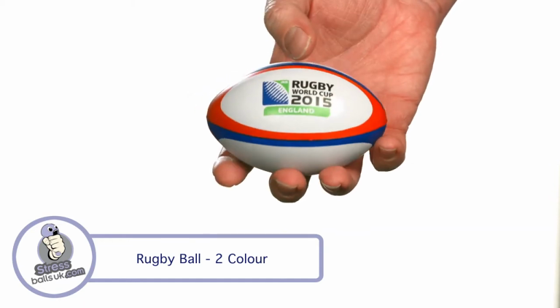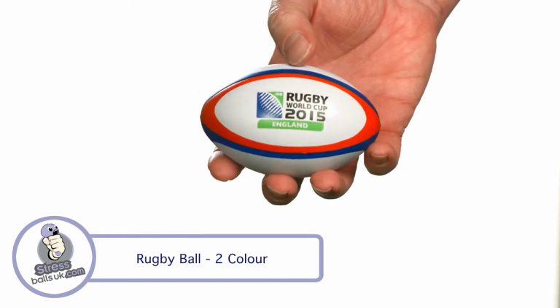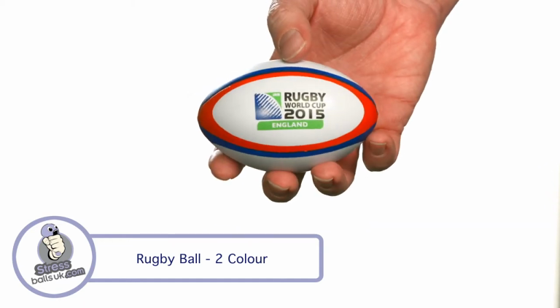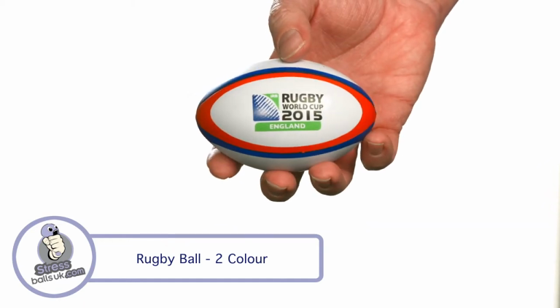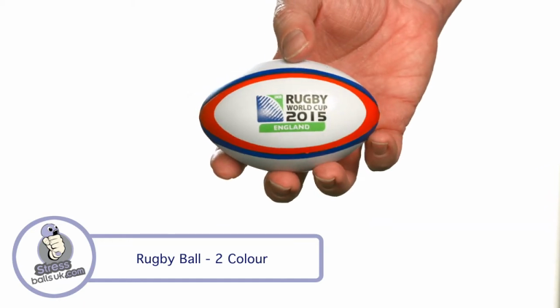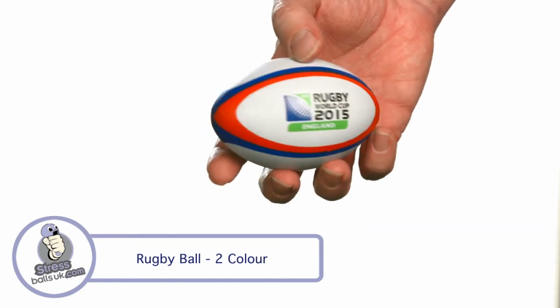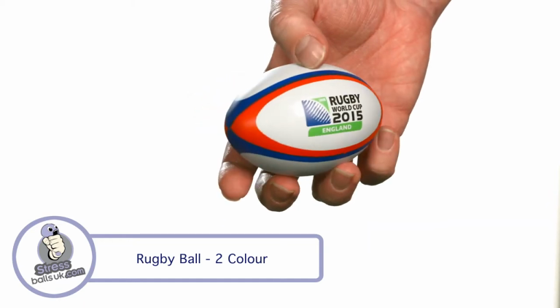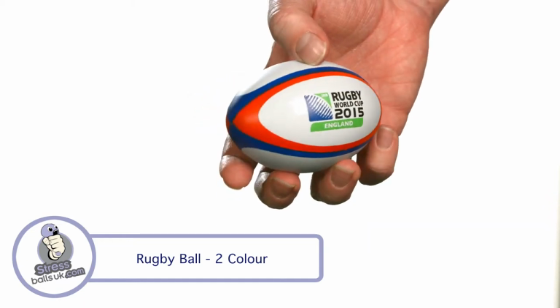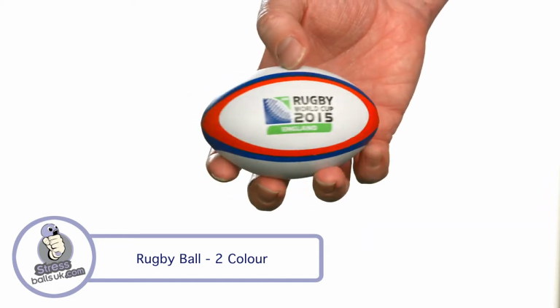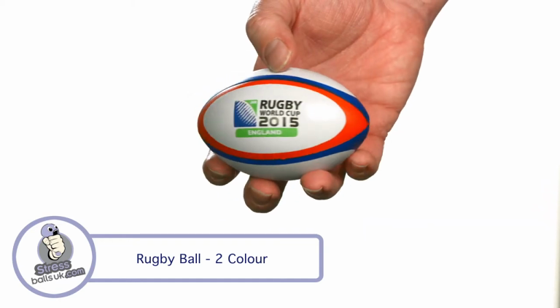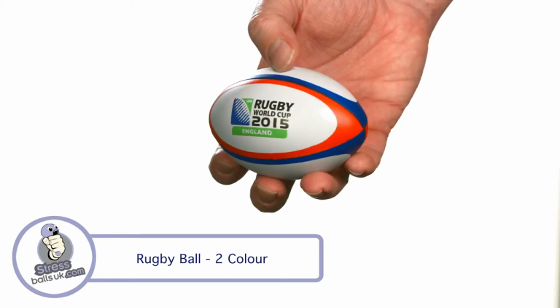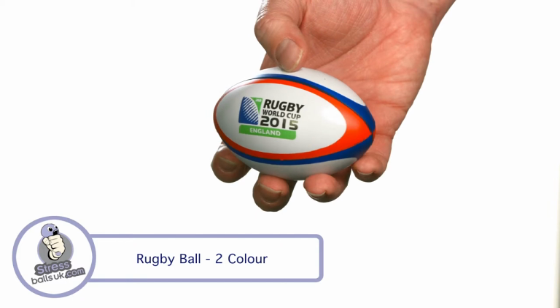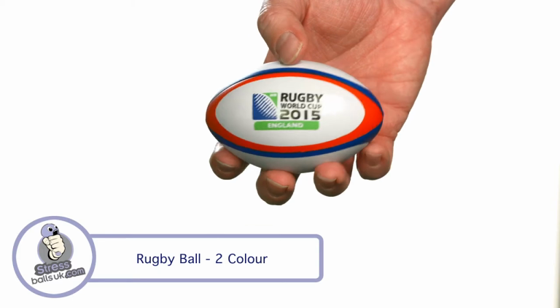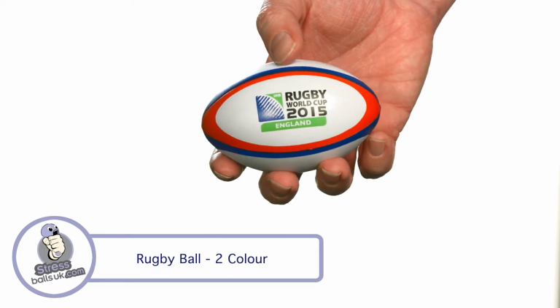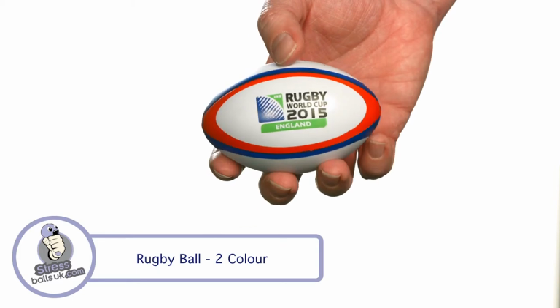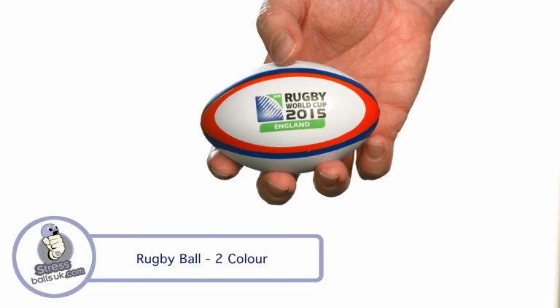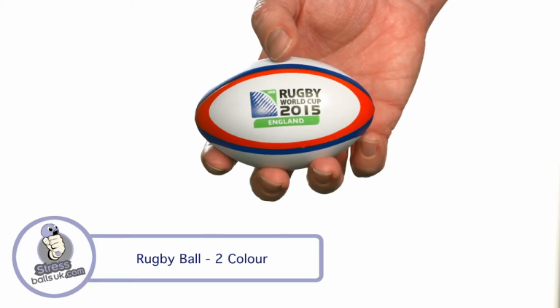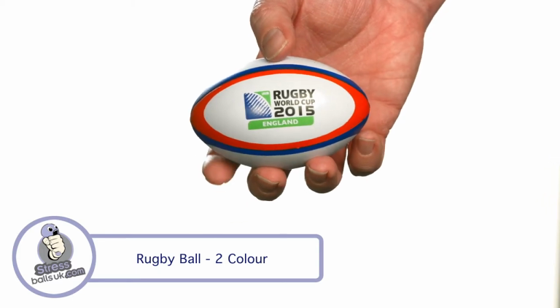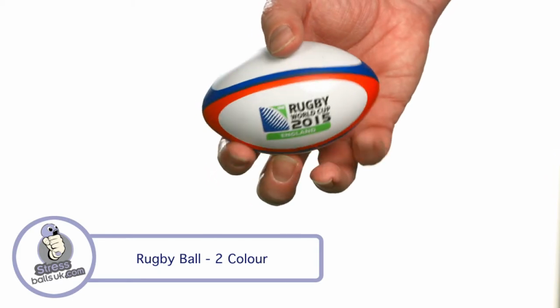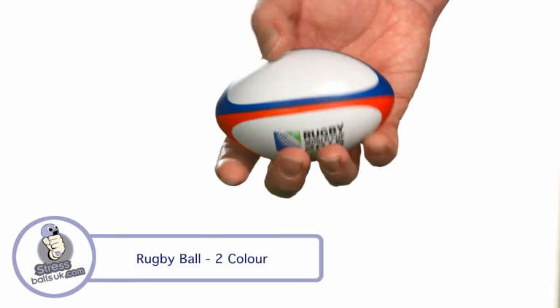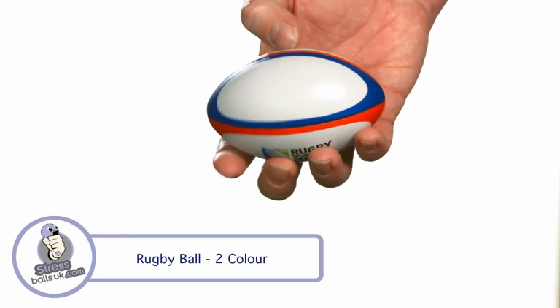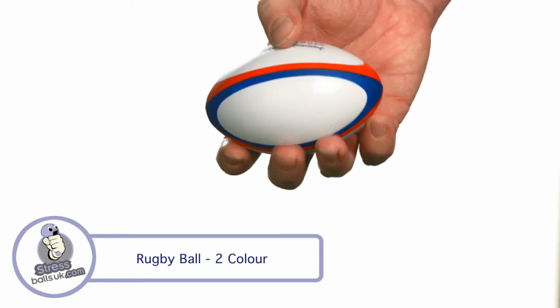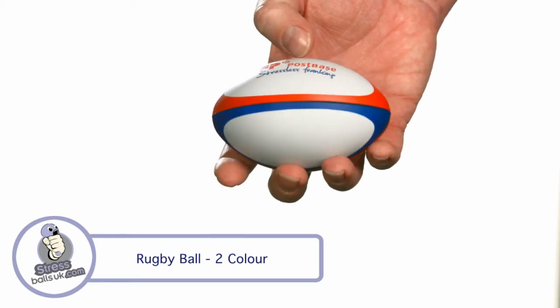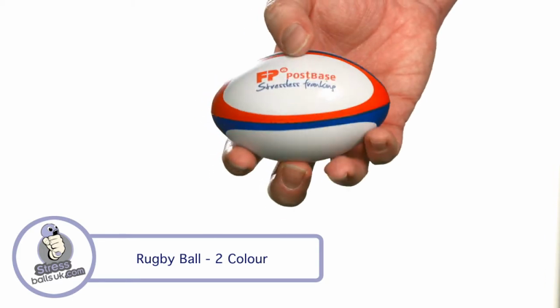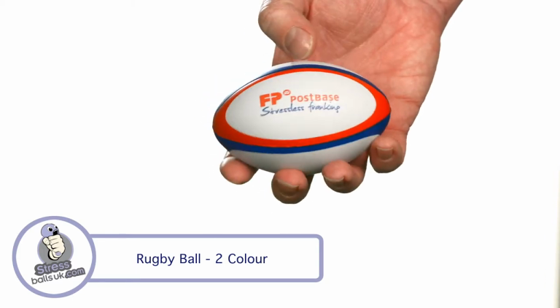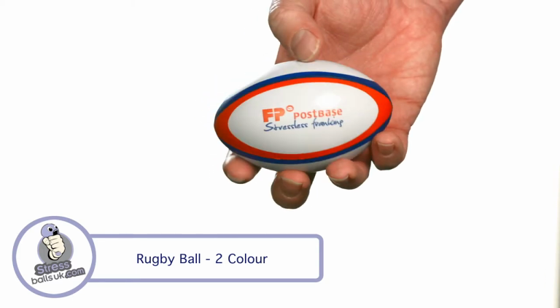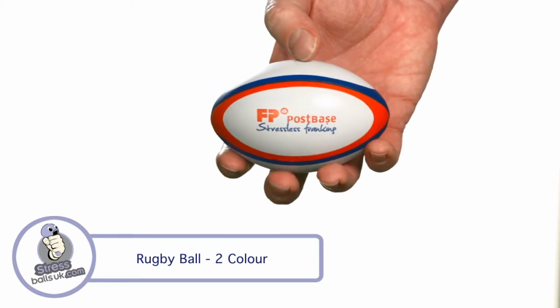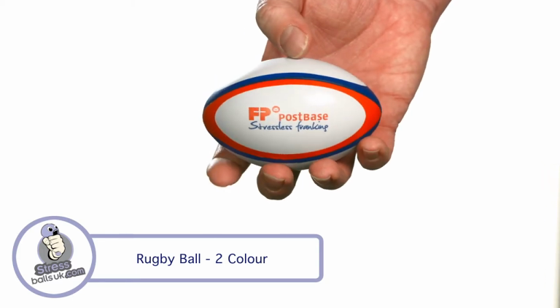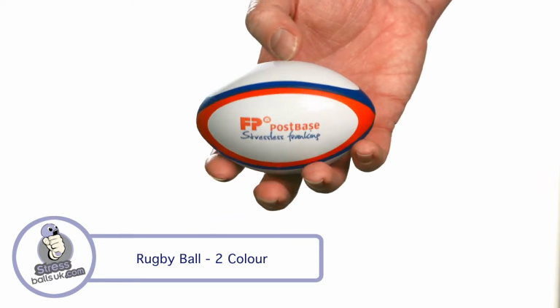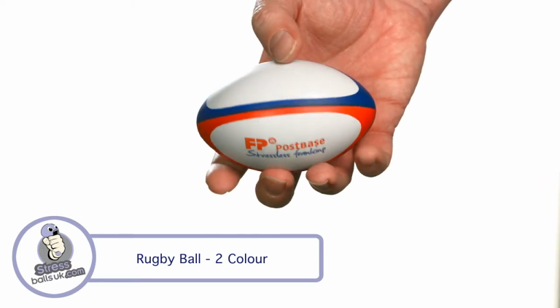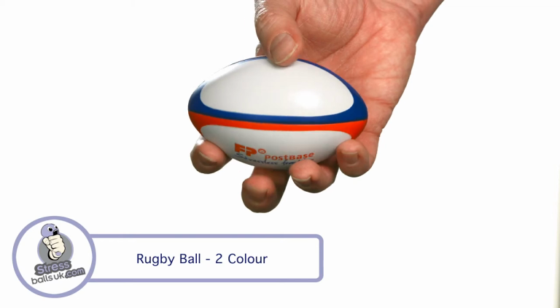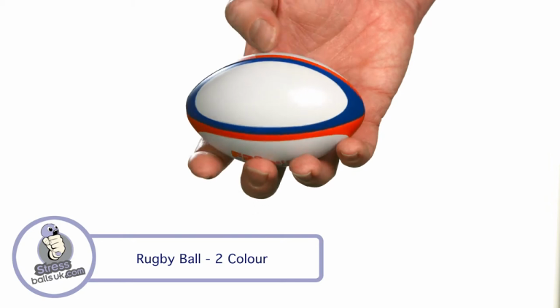It's an authentic rugby ball shape, comes in a range of colours and has a good printable area for your branding. It's perfect for promoting rugby clubs and competitions of all kinds.